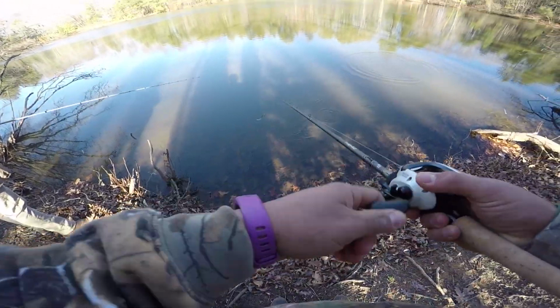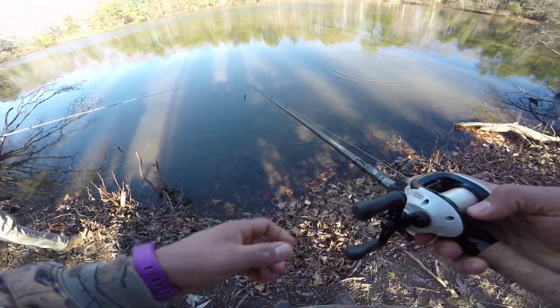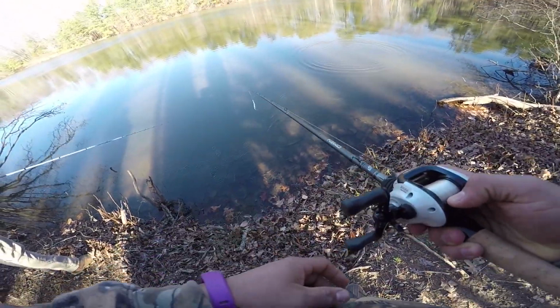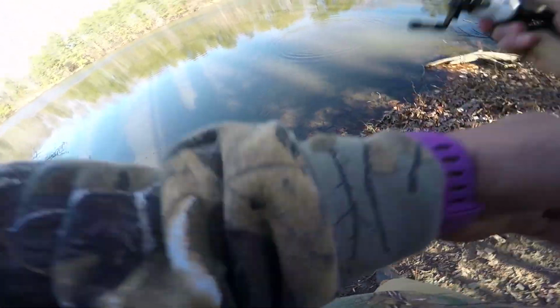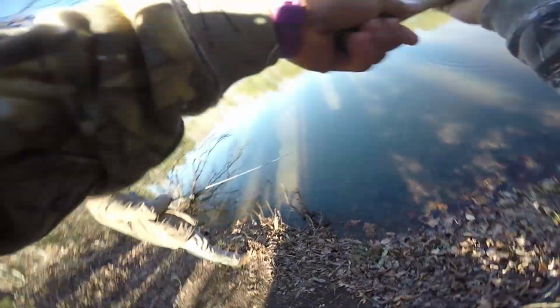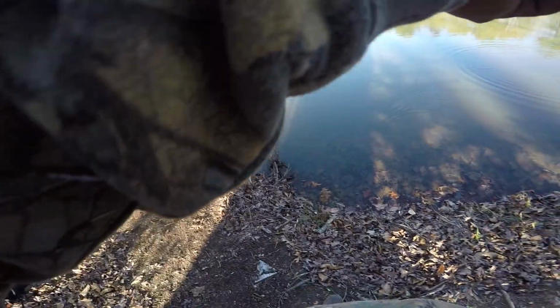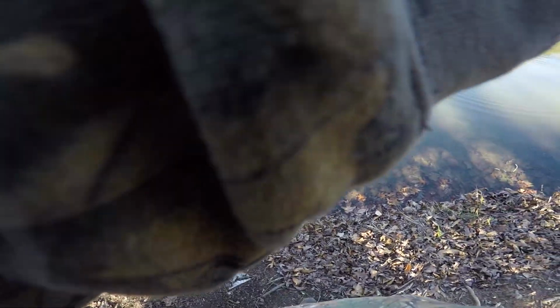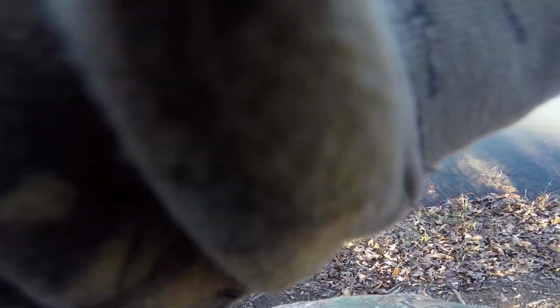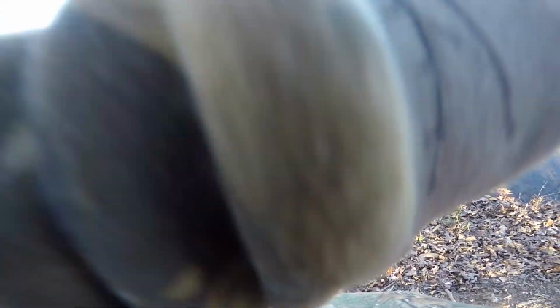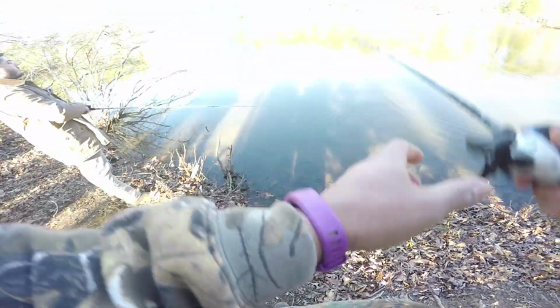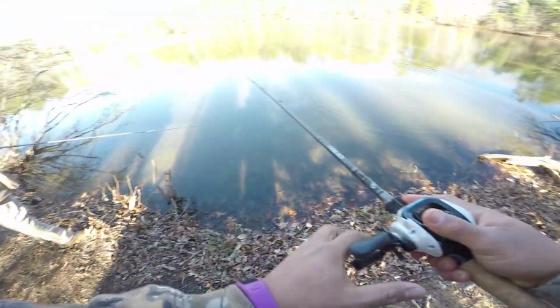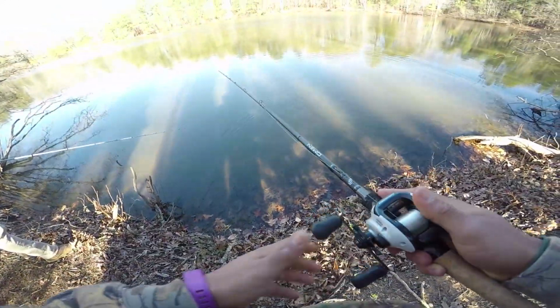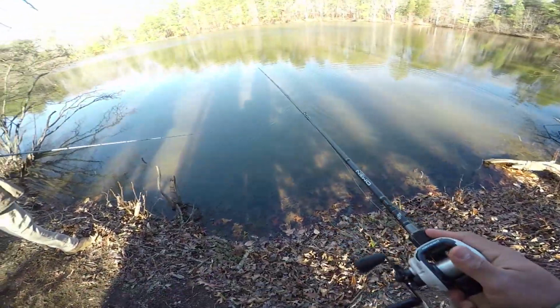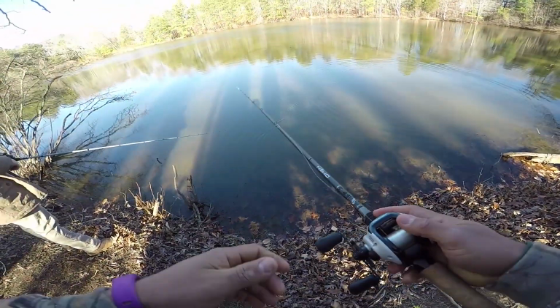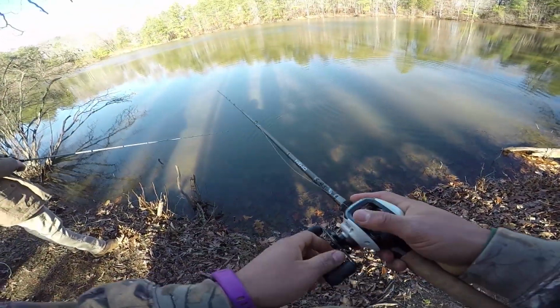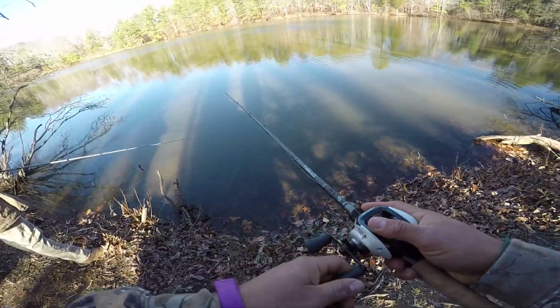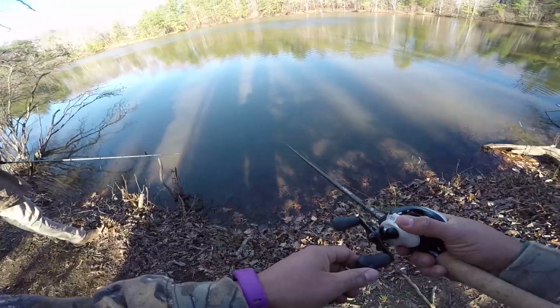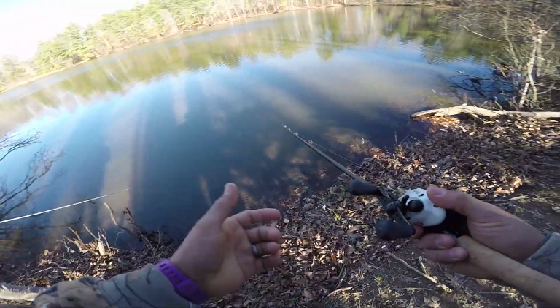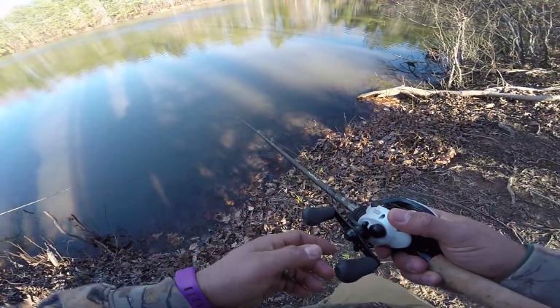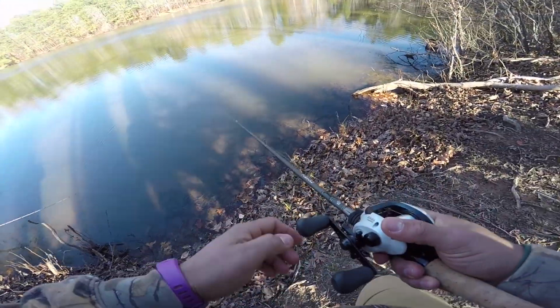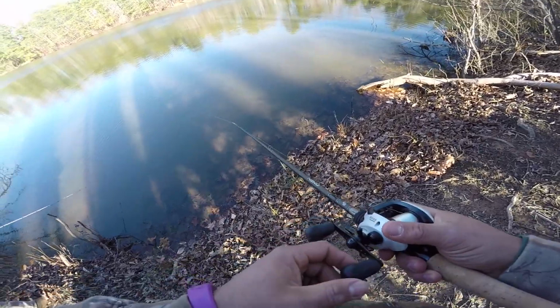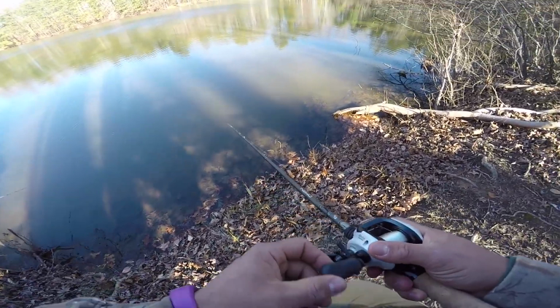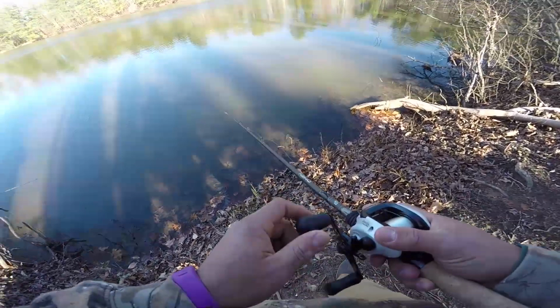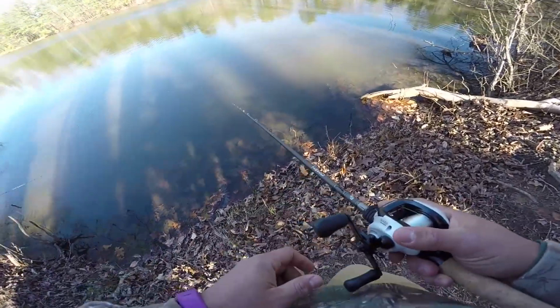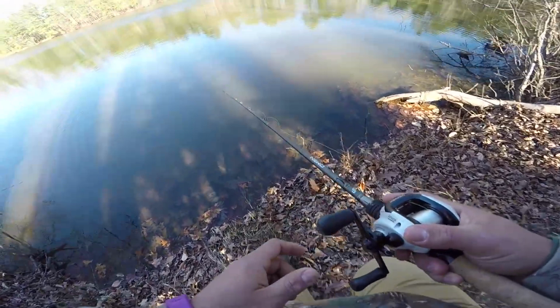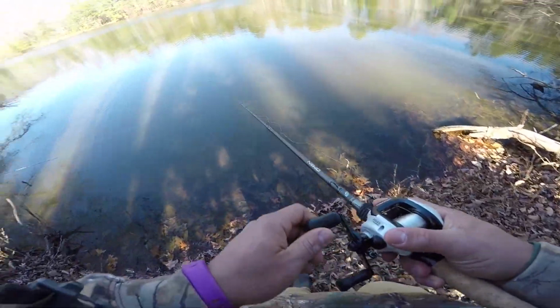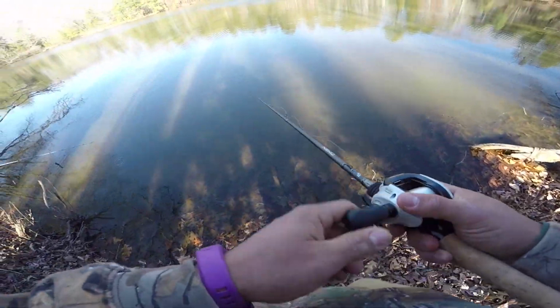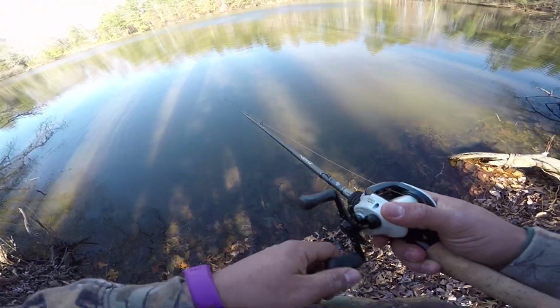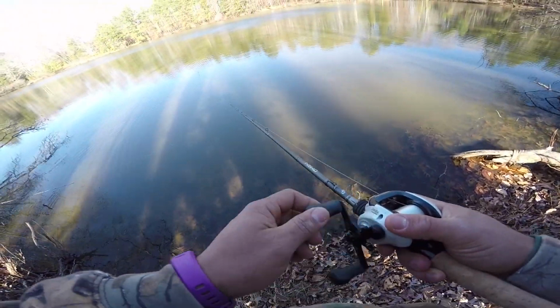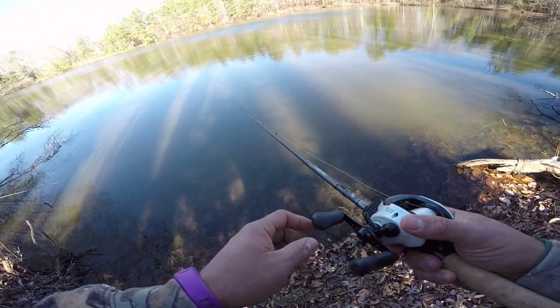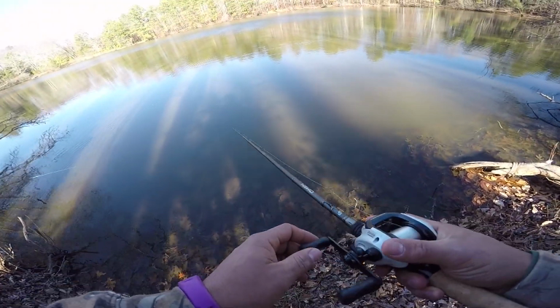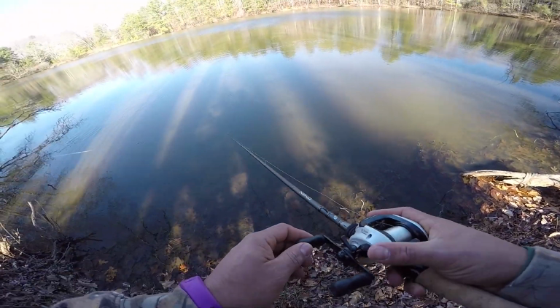I haven't thrown deeper around here yet, so I have no idea where it's deep or where it's shallow. But we're going to start with this. I figured it'd be a good searching bait — I just want something to cover water pretty quickly.